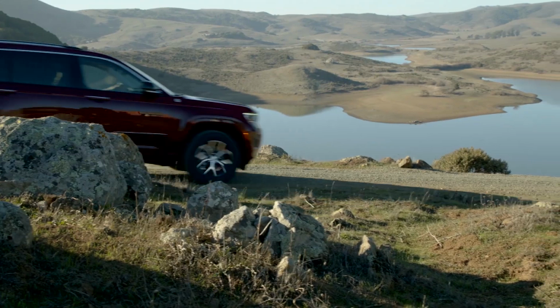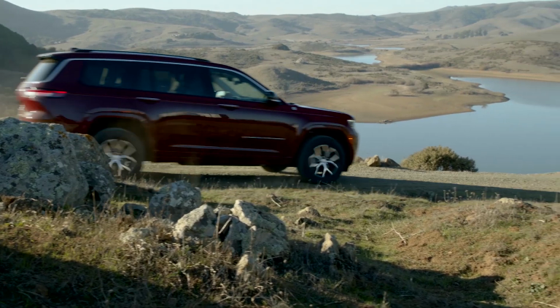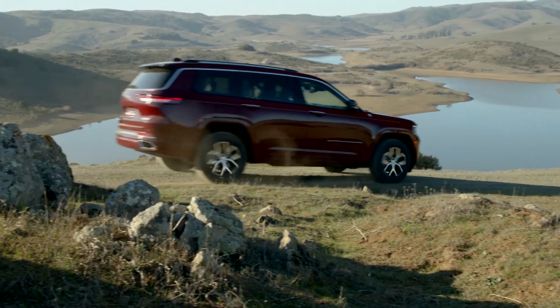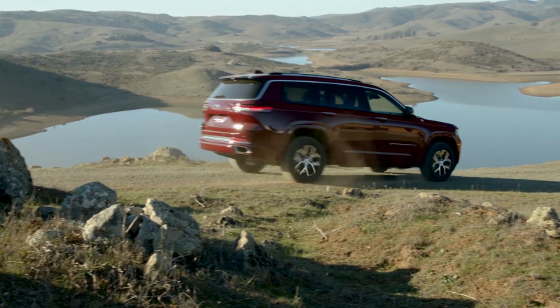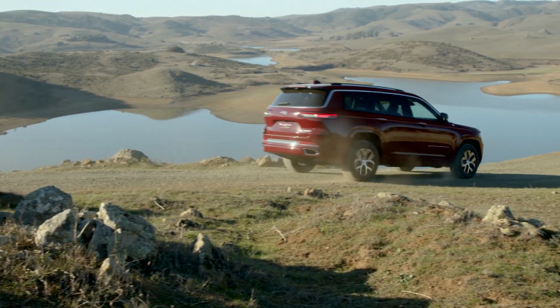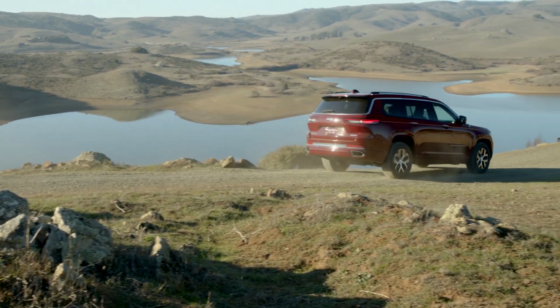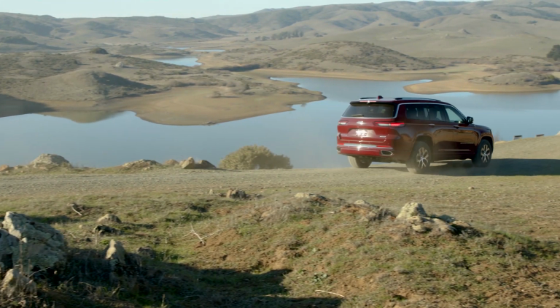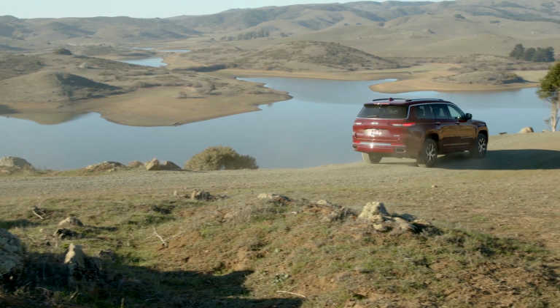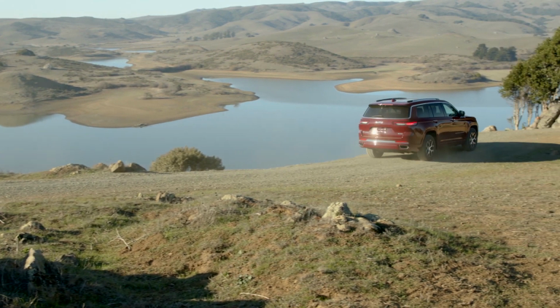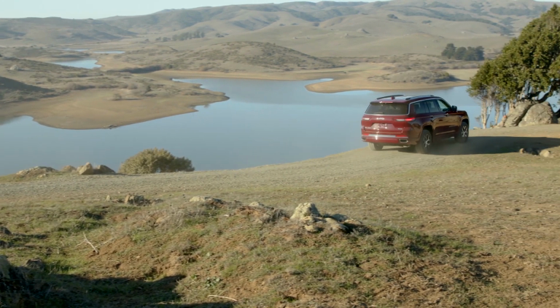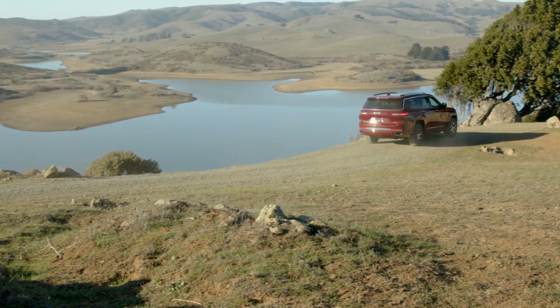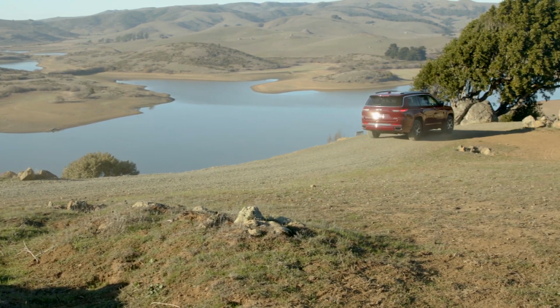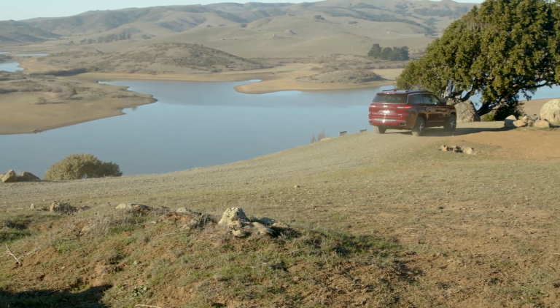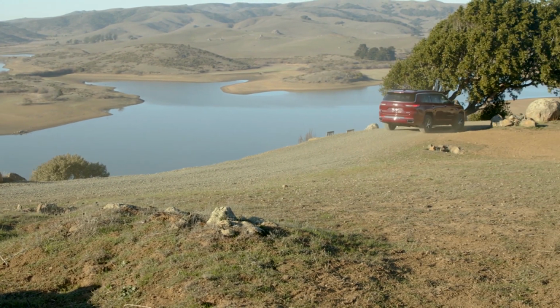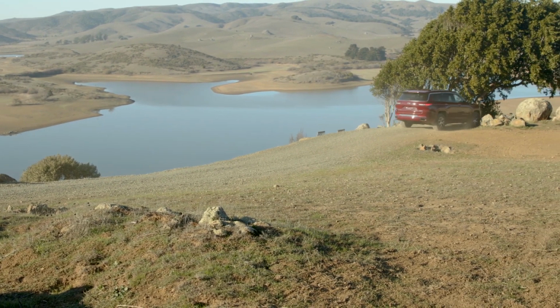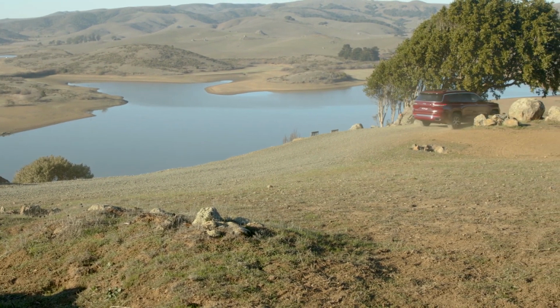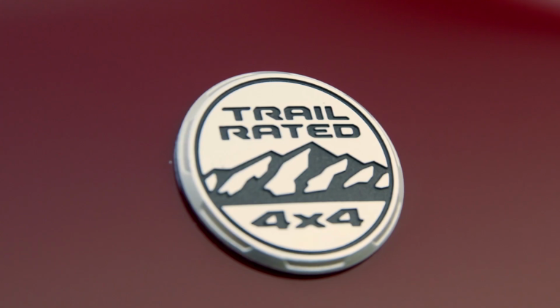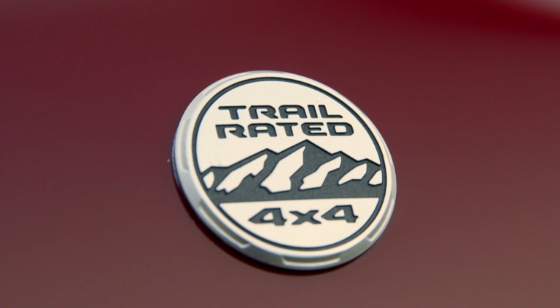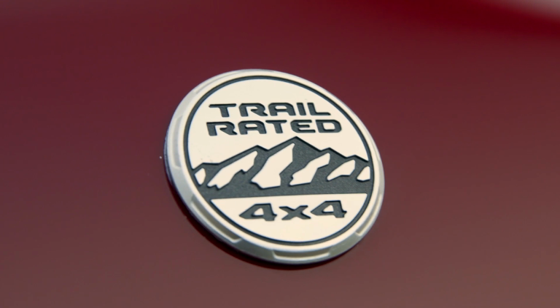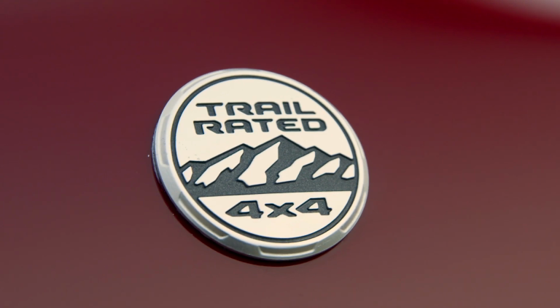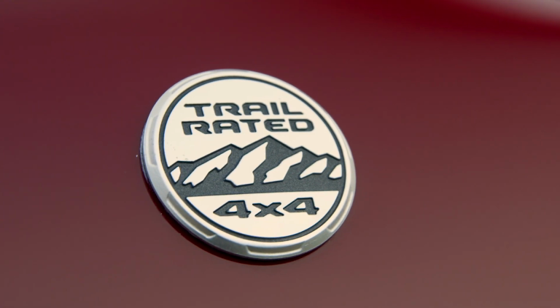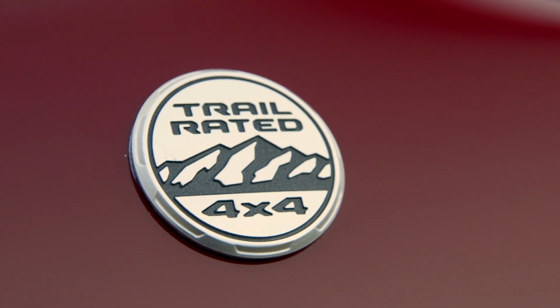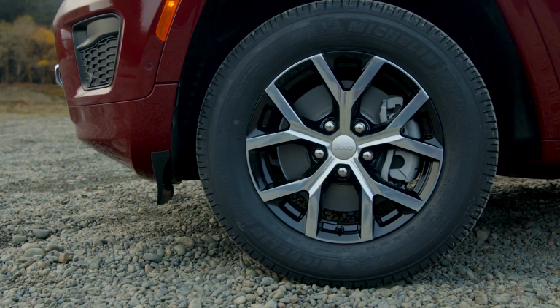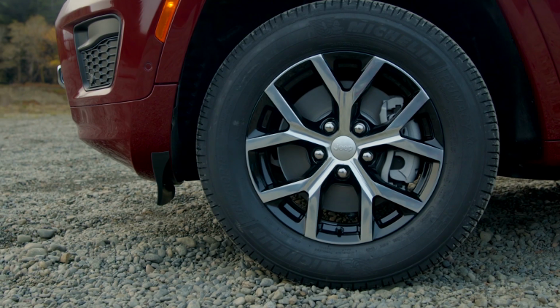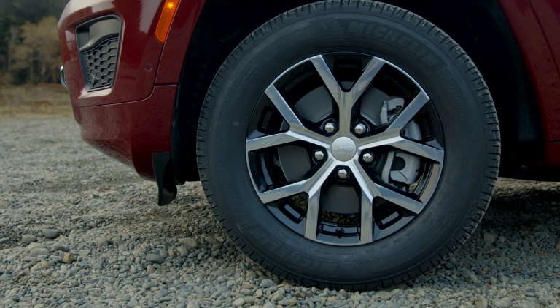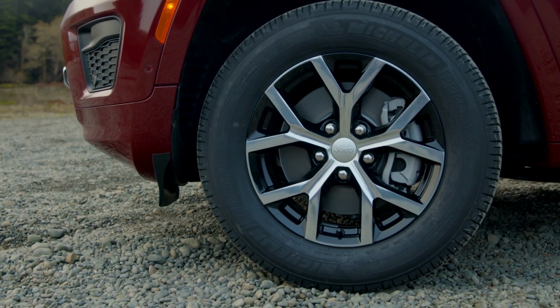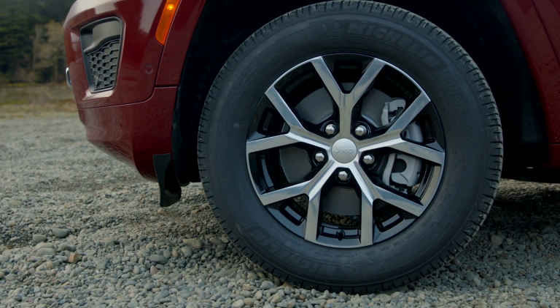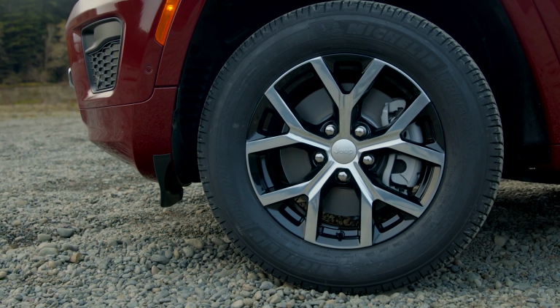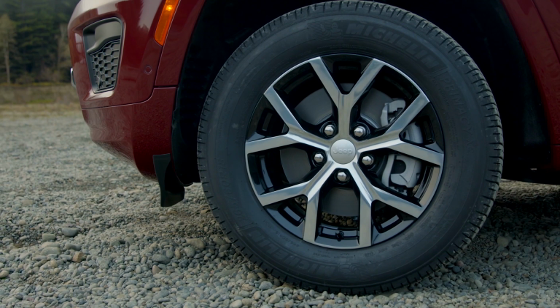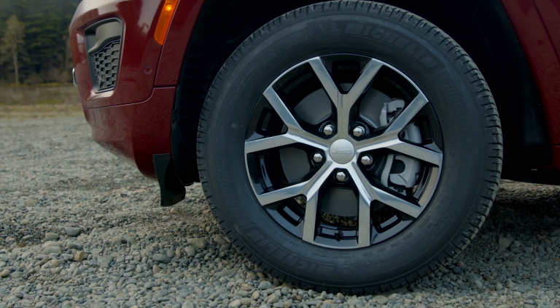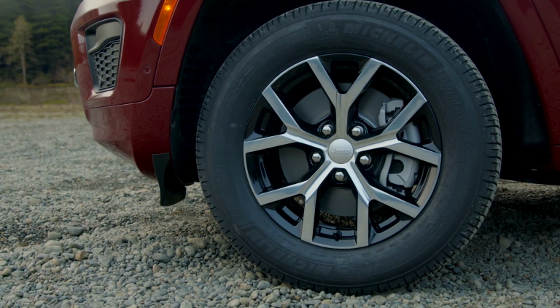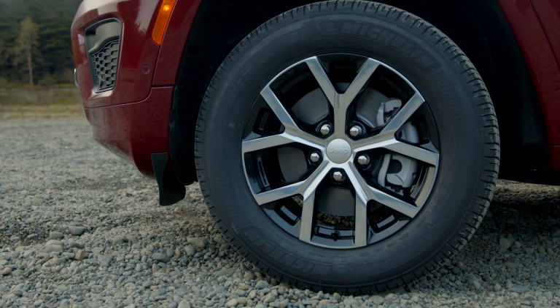Naturally, the Grand Cherokee's off-road chops have not been sacrificed, and it will have three all-wheel drive systems: Quadra-Trac 1, Quadra-Trac 2 with a low-range gear set, and Quadra-Drive 2 with an electronically controlled limited-slip rear differential.